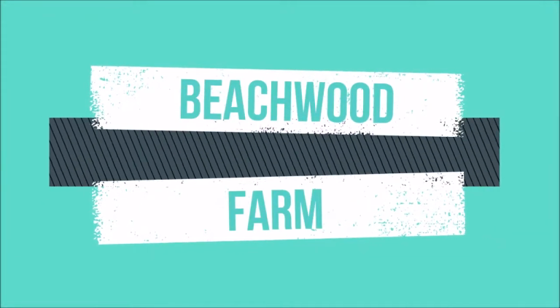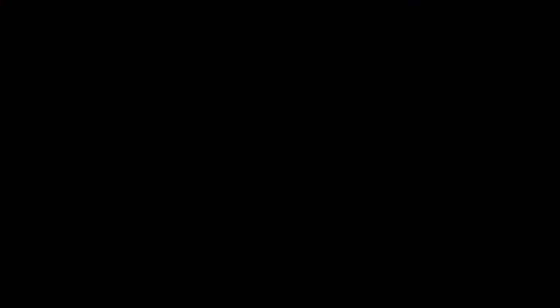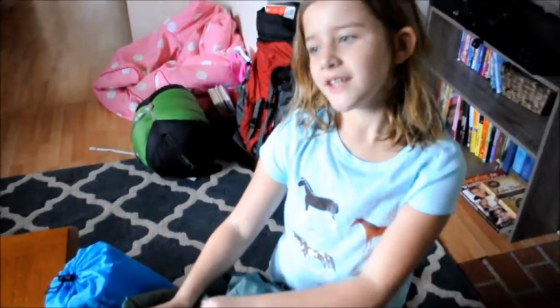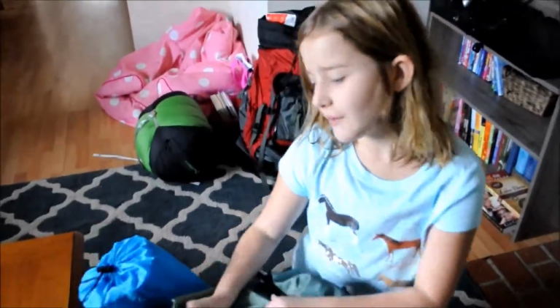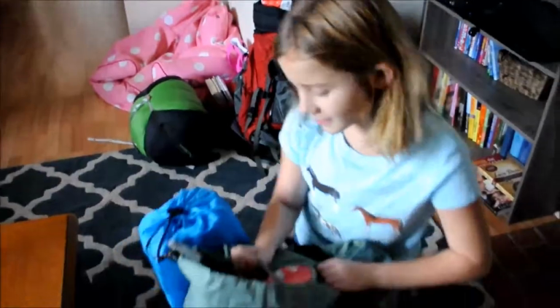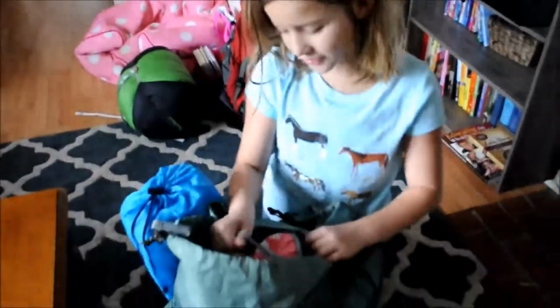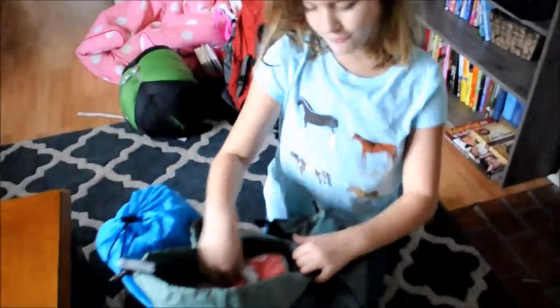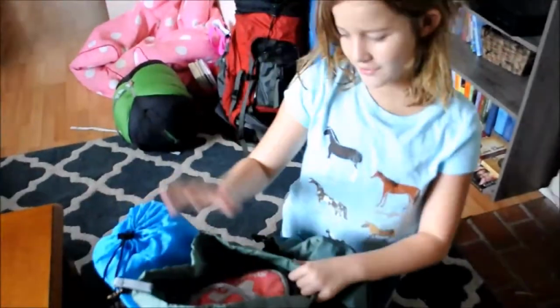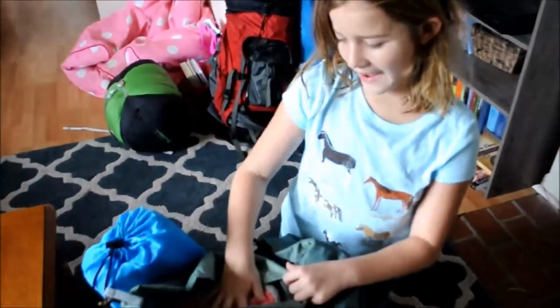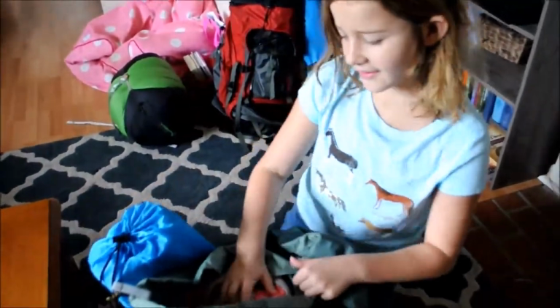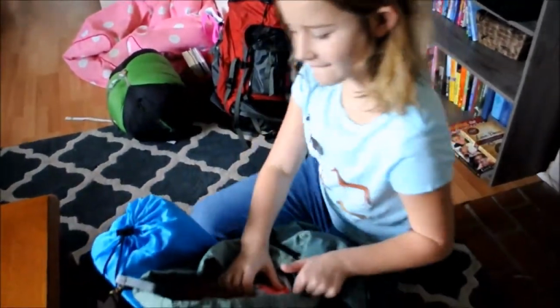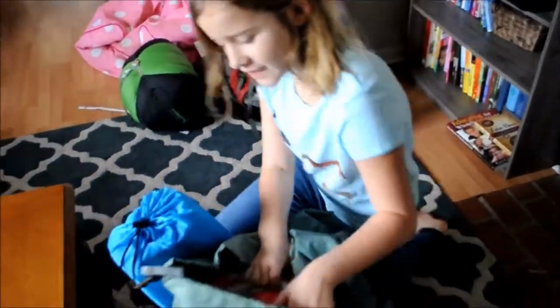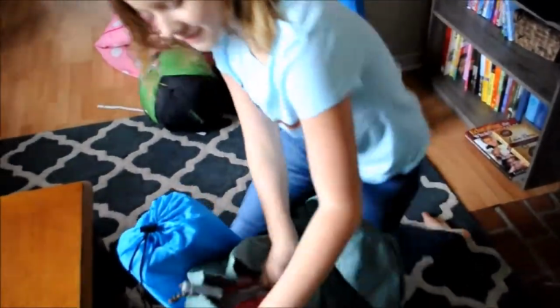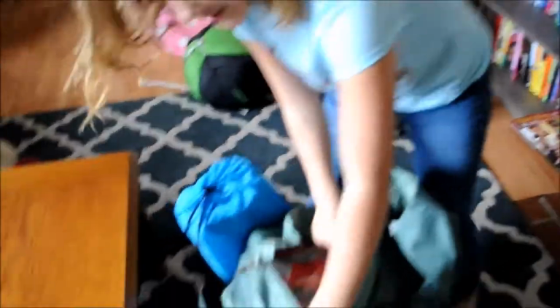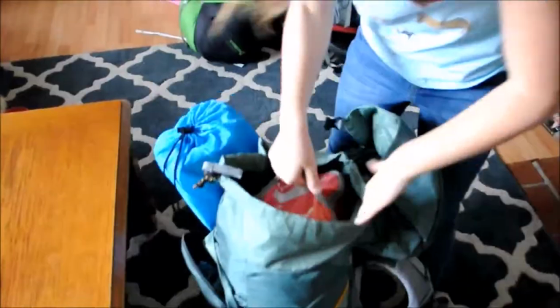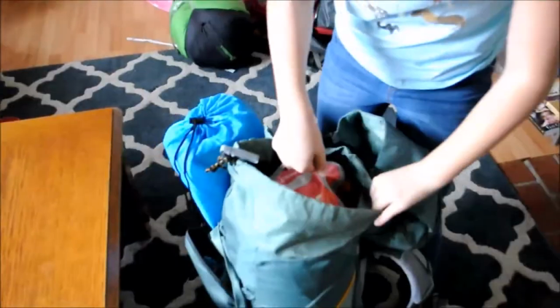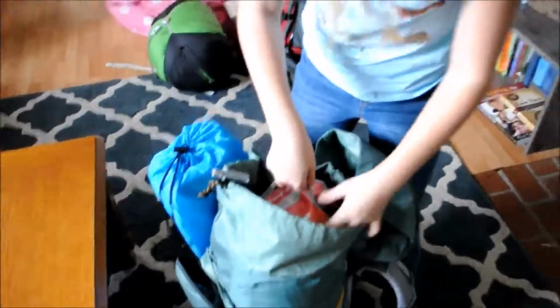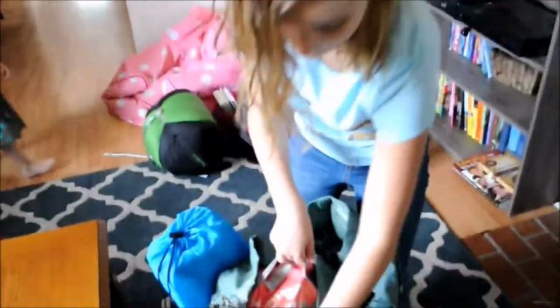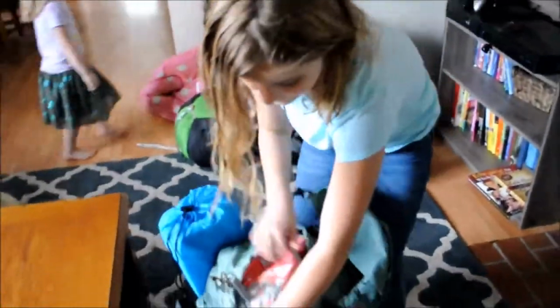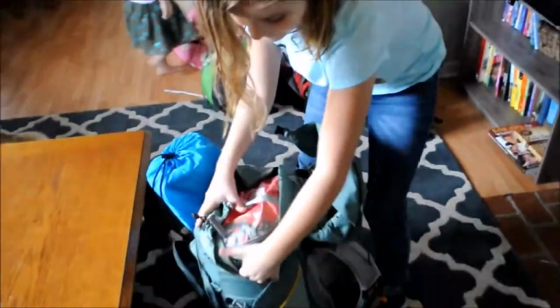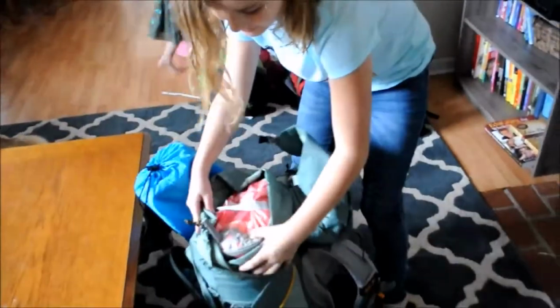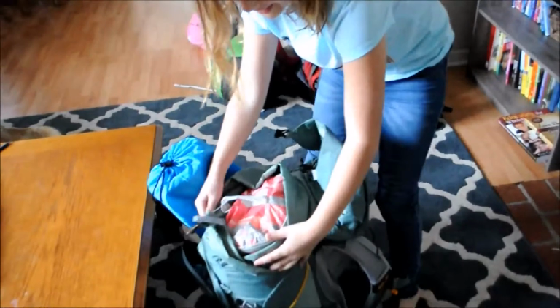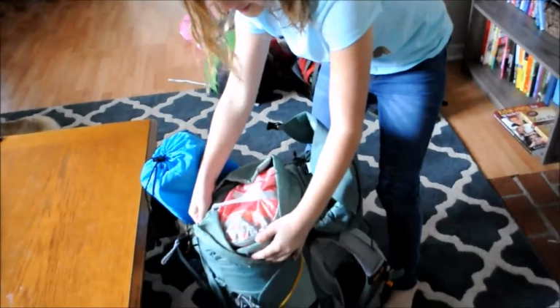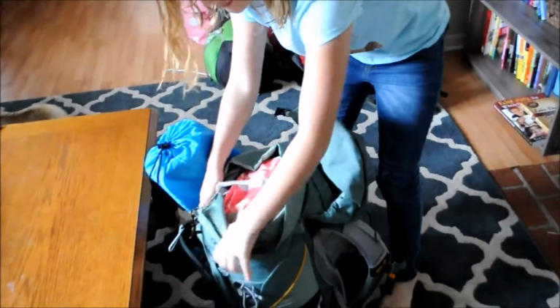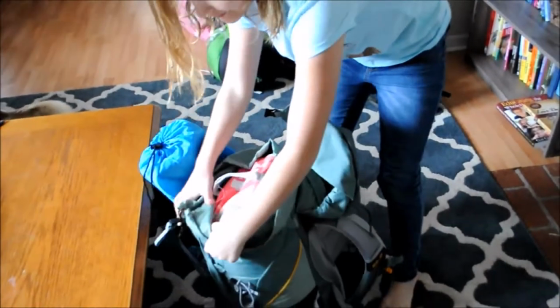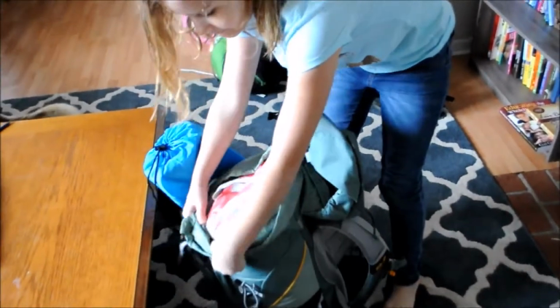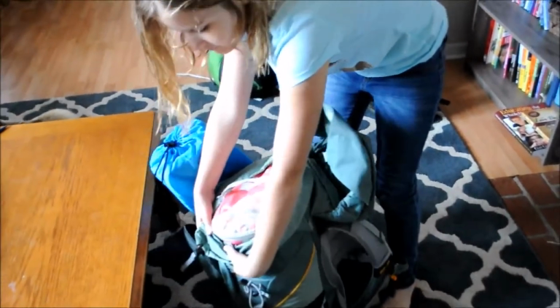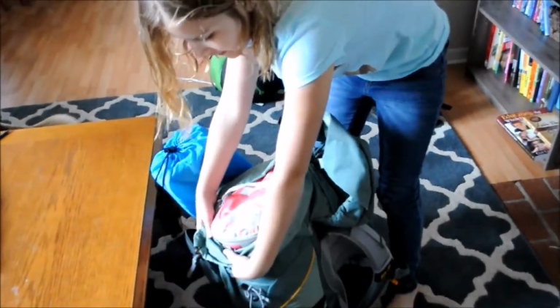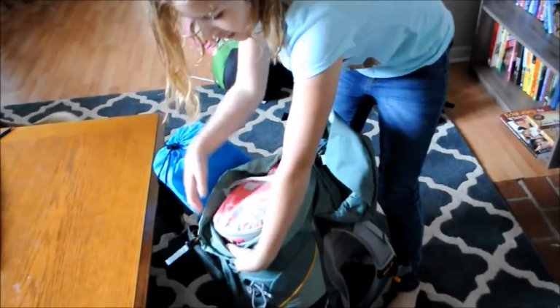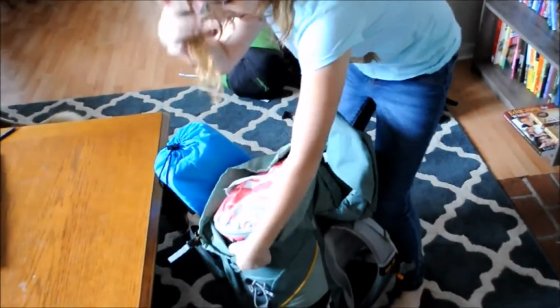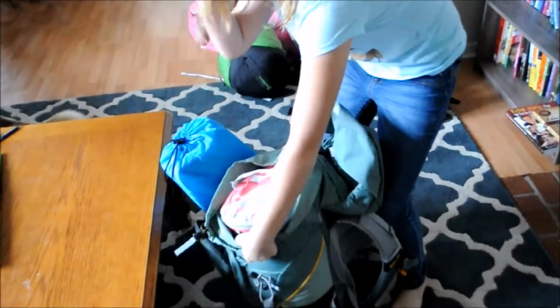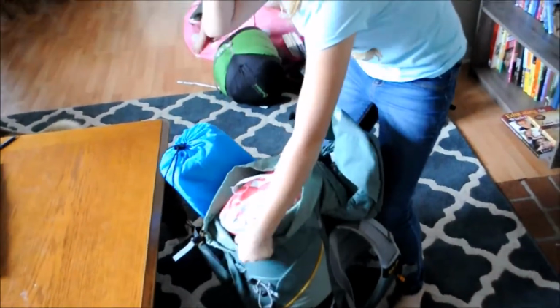I'm going to show you my bag. I have a sleeping bag — a nice, cozy sleeping bag.